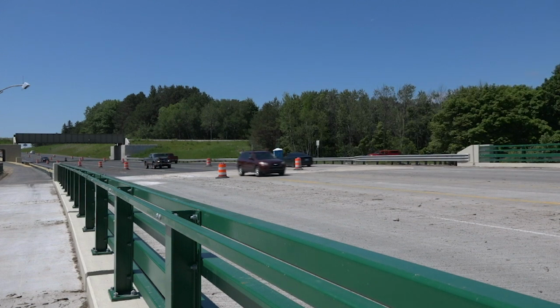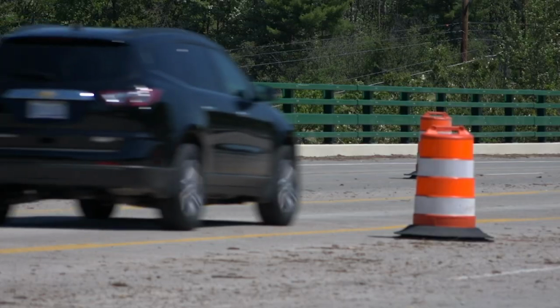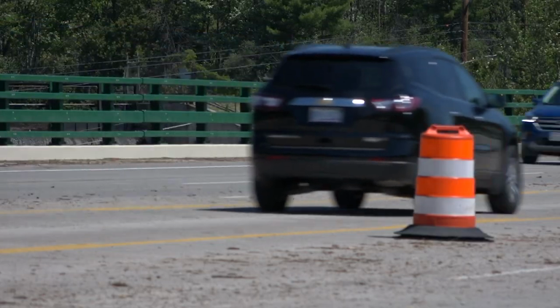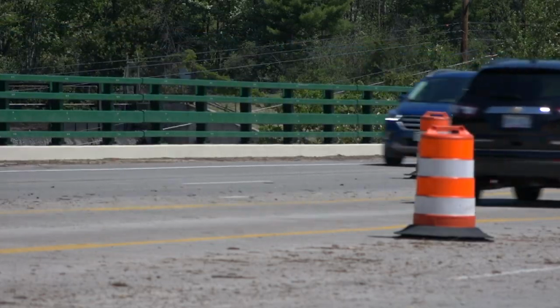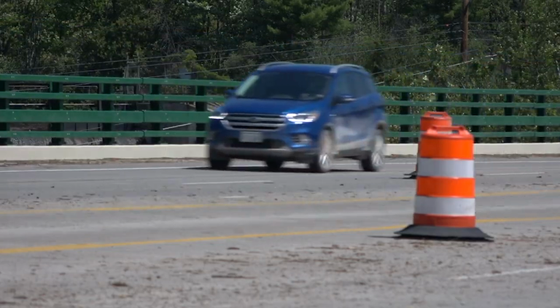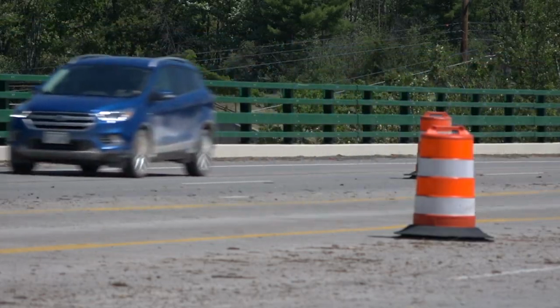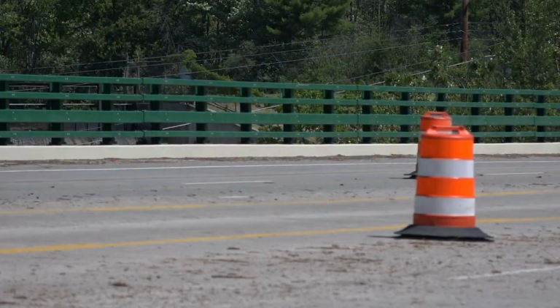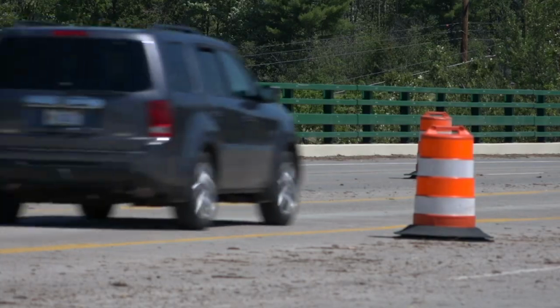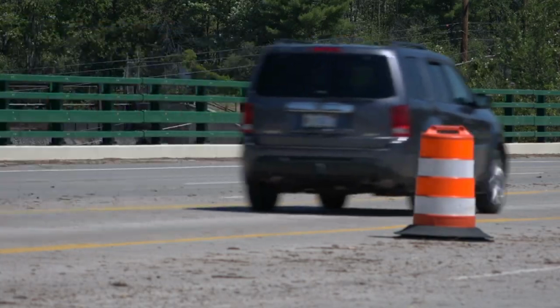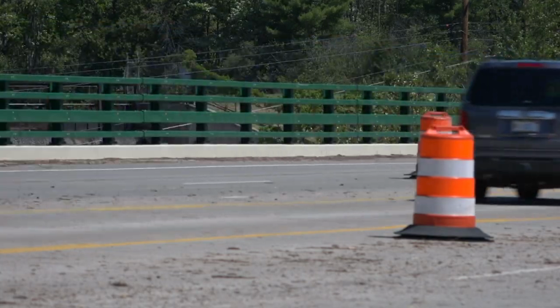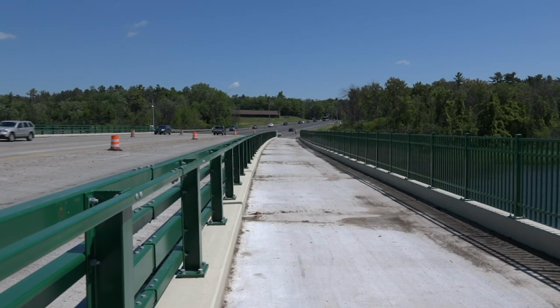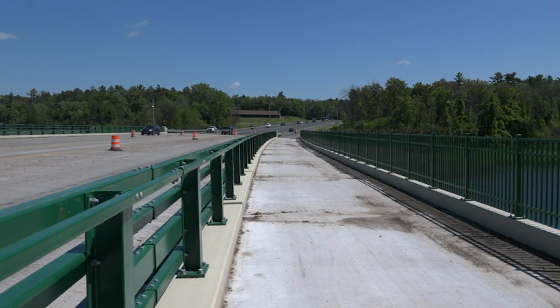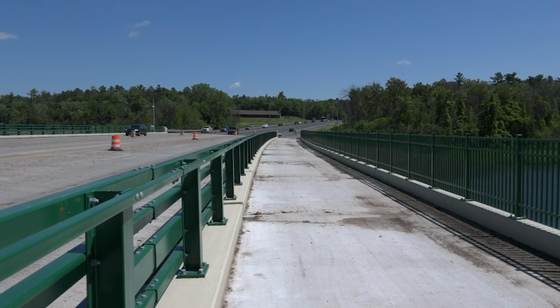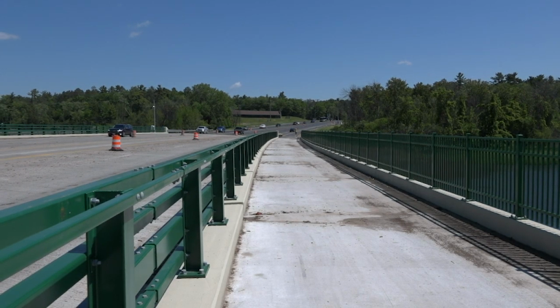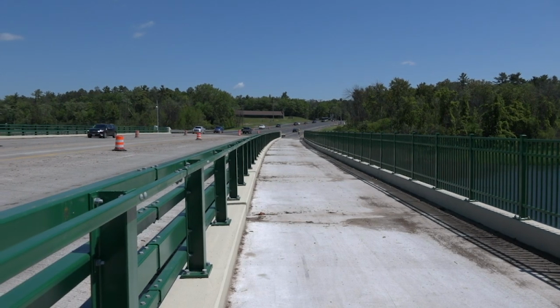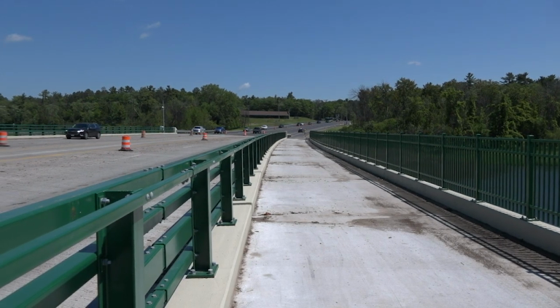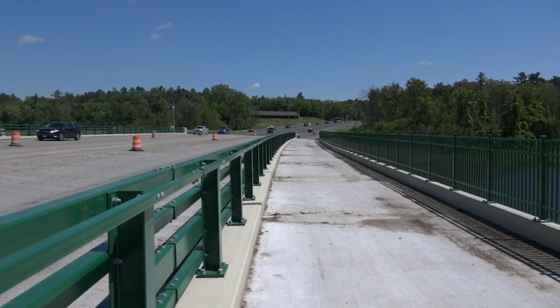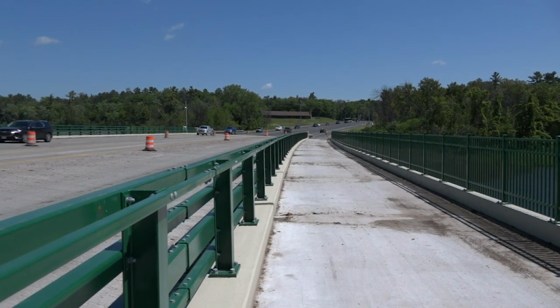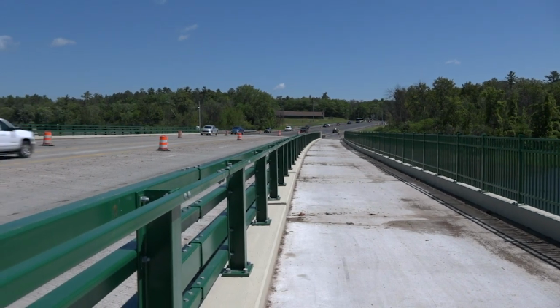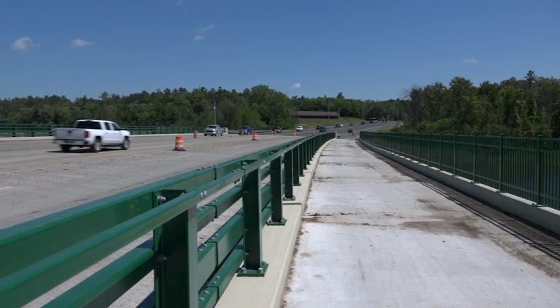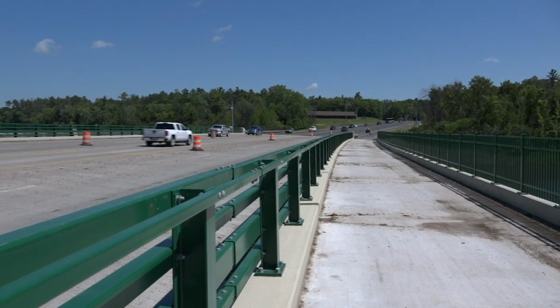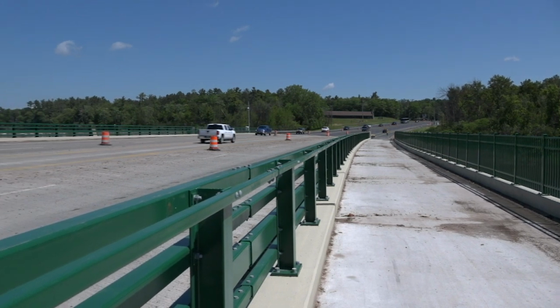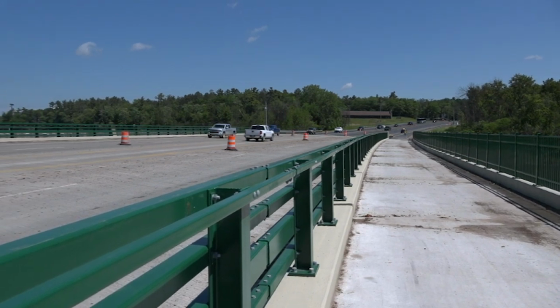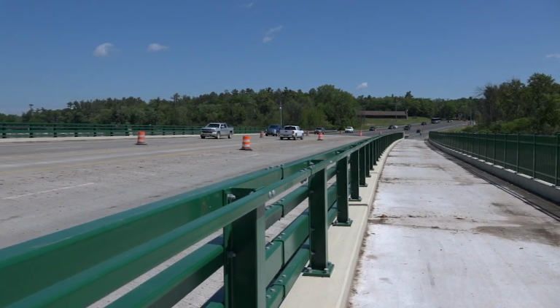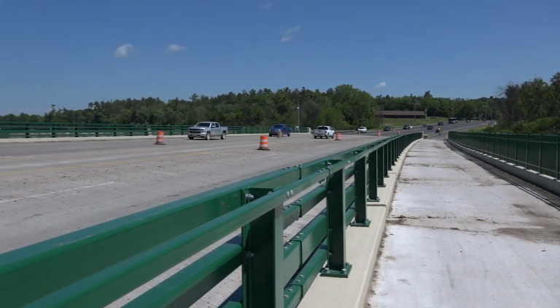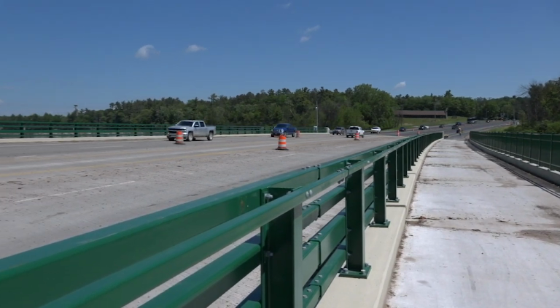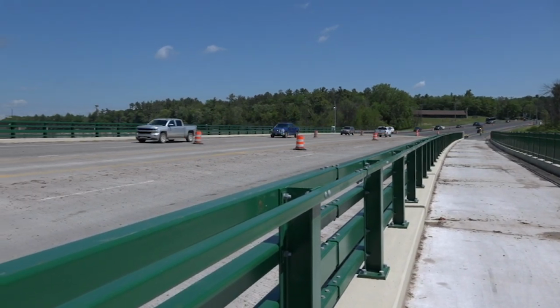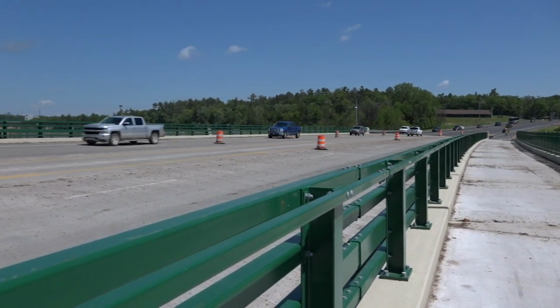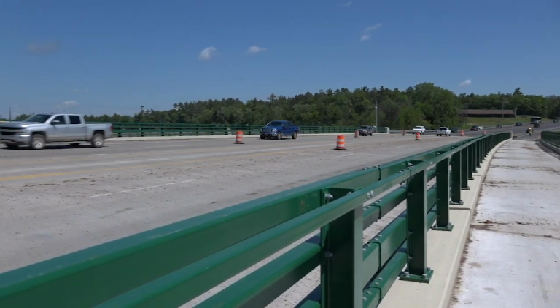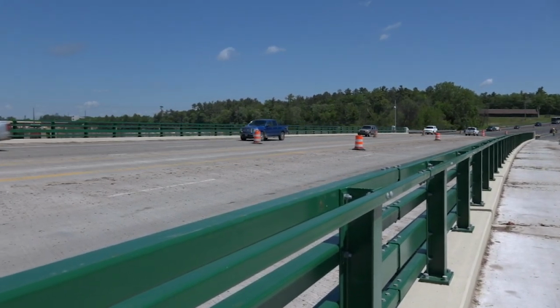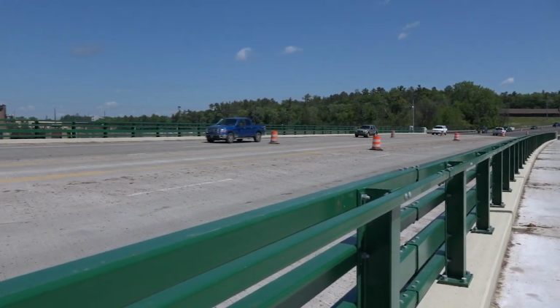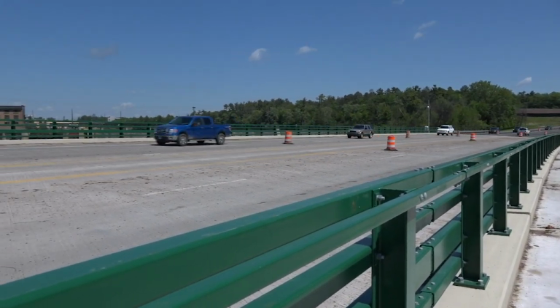We've got smooth transitions on and off the bridge, wide shoulders, and 14-foot wide non-motorized paths so pedestrians can enjoy it too. I would say the coolest innovation we've seen with this project is the drilled shafts.